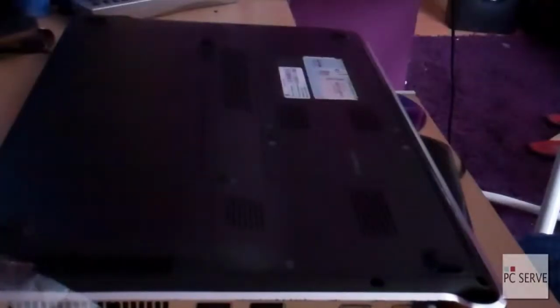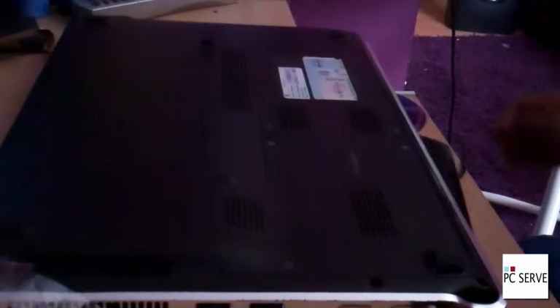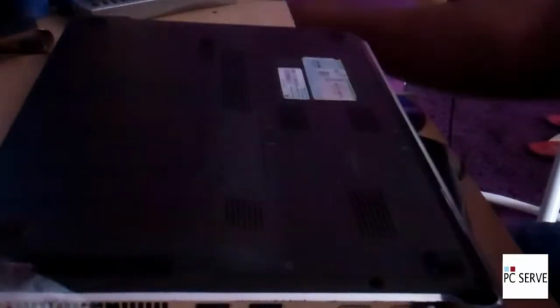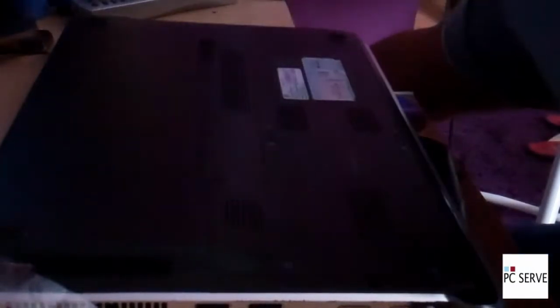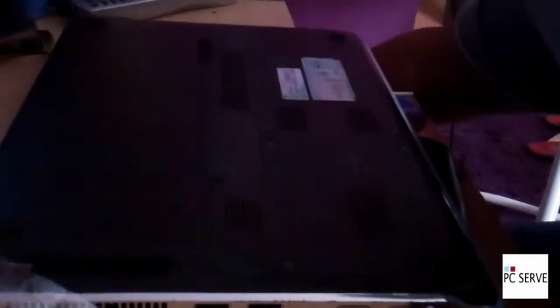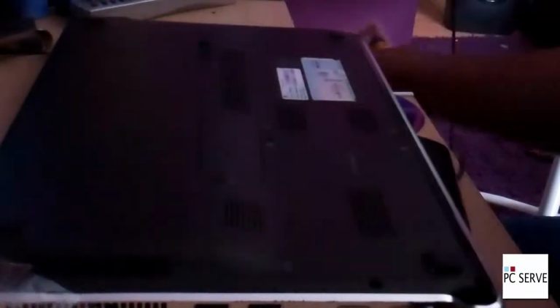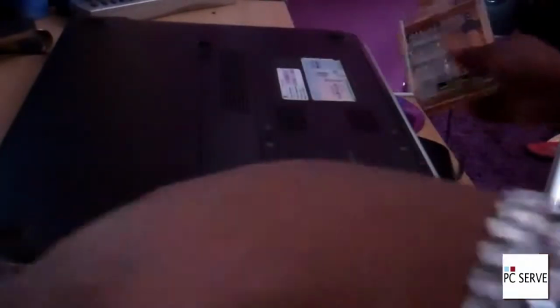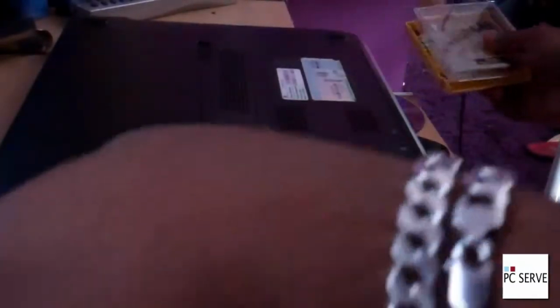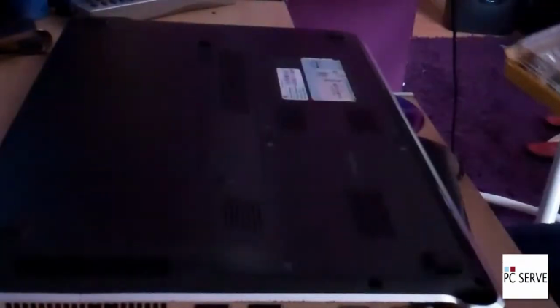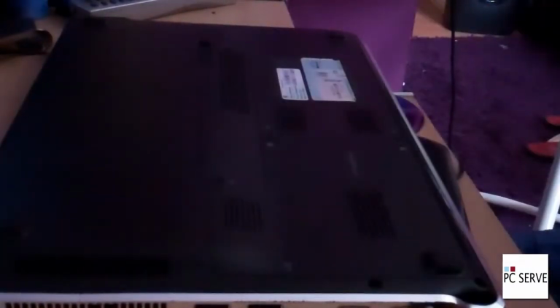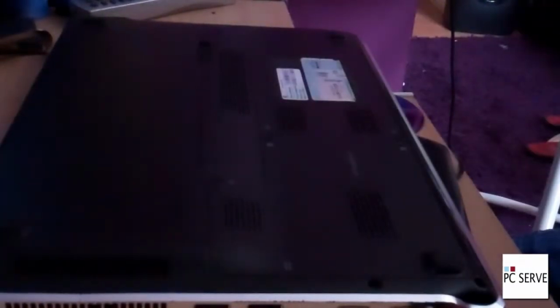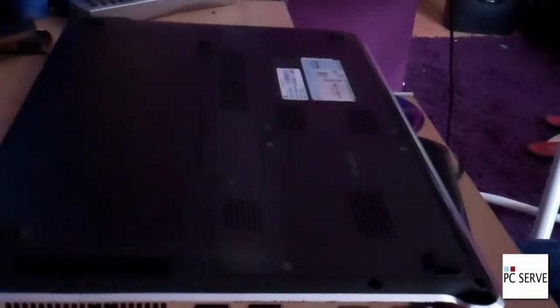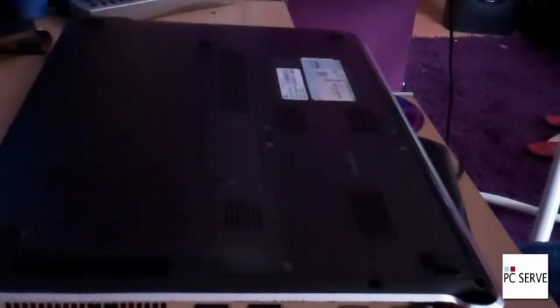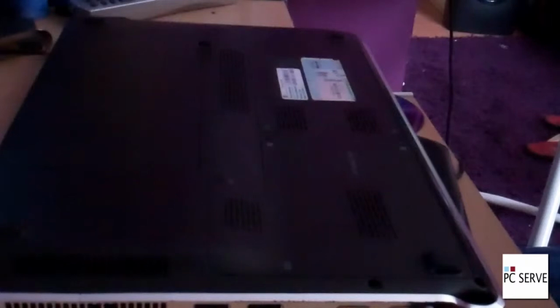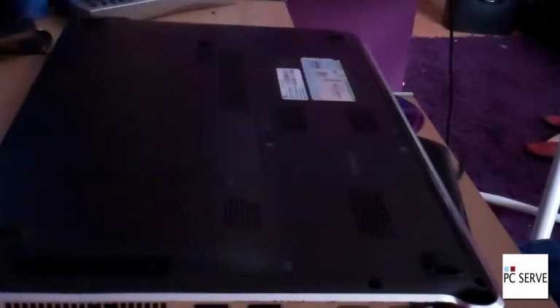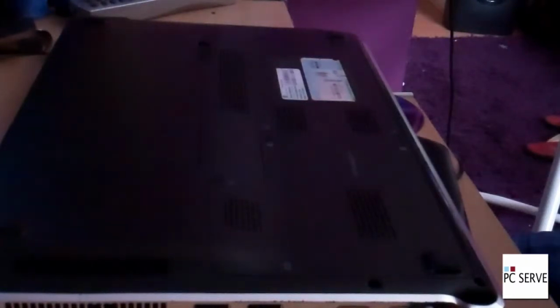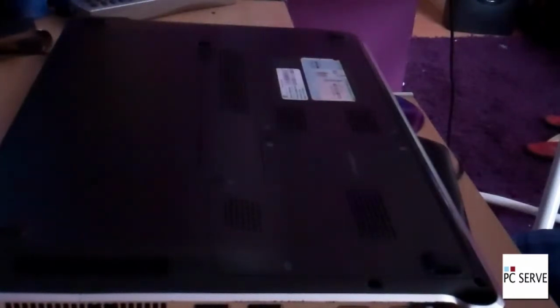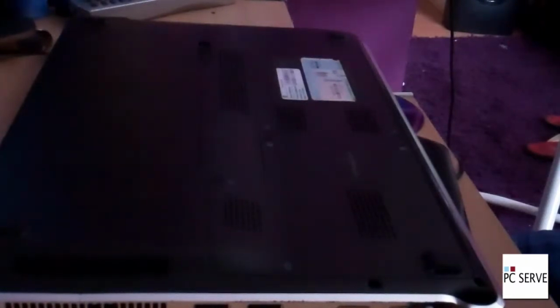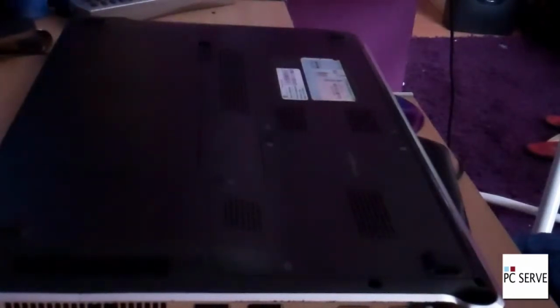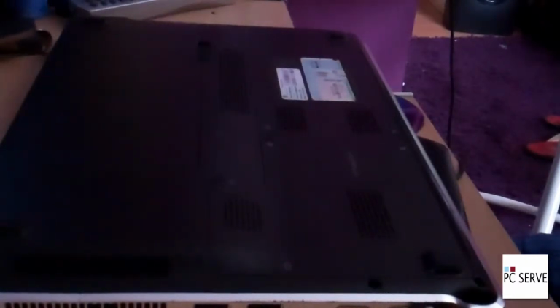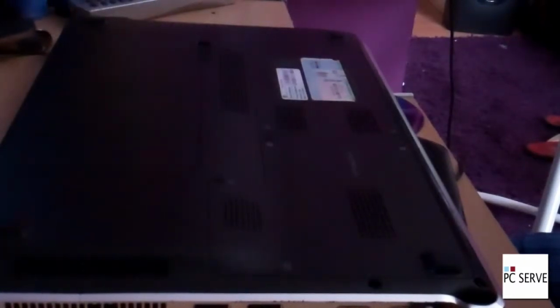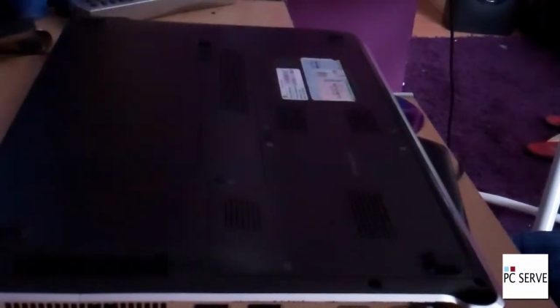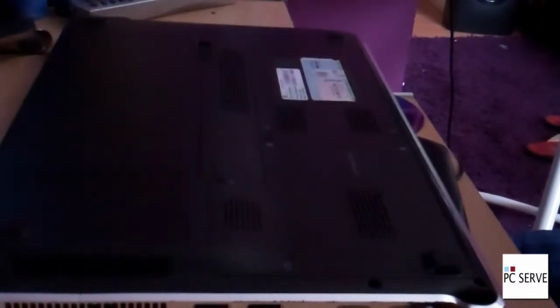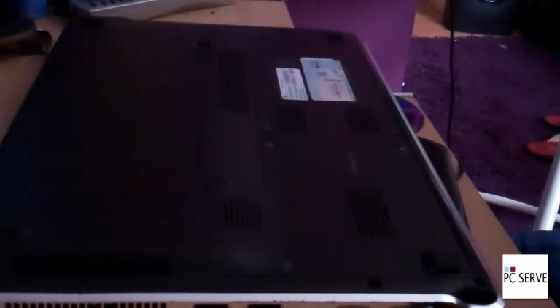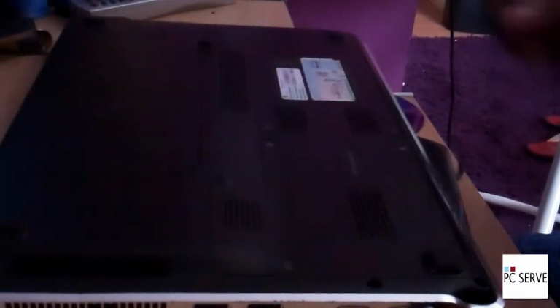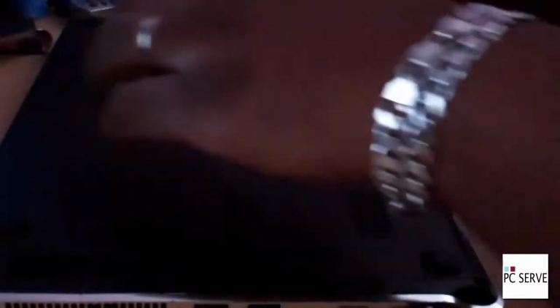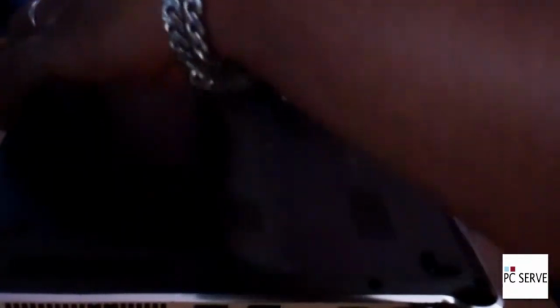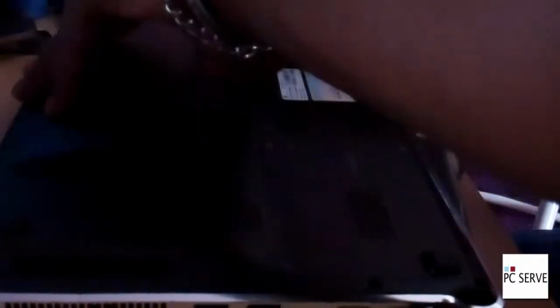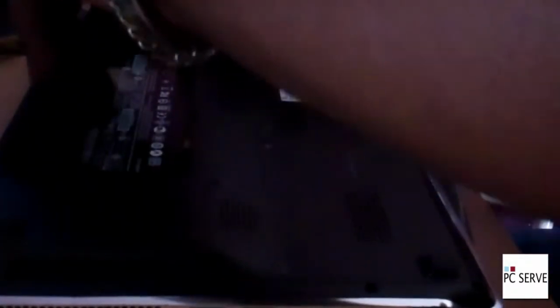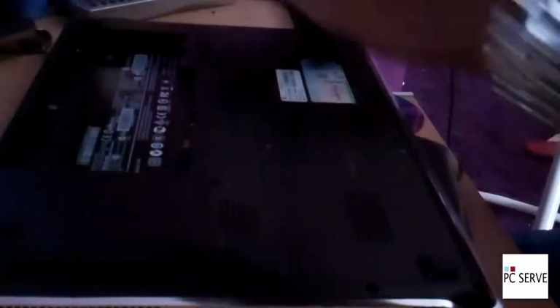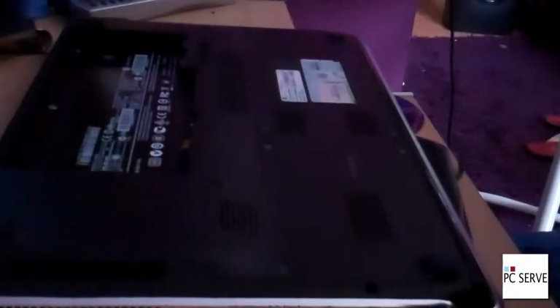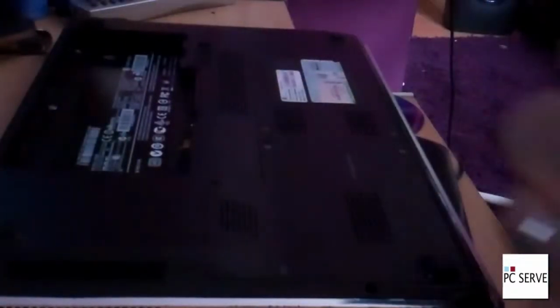Hello, this is a tutorial on how to open a HP Pavilion DM3 laptop. I'm going to show you briefly where the hard drive is and the RAM.